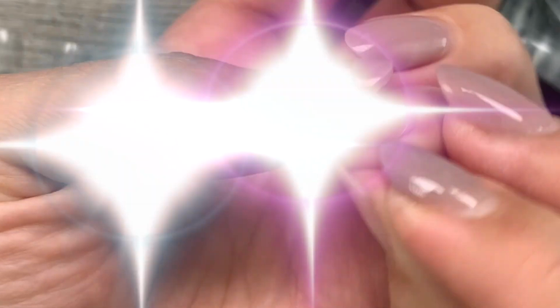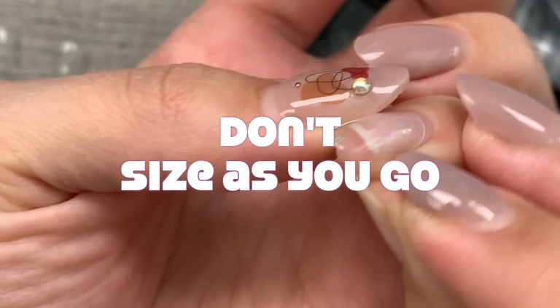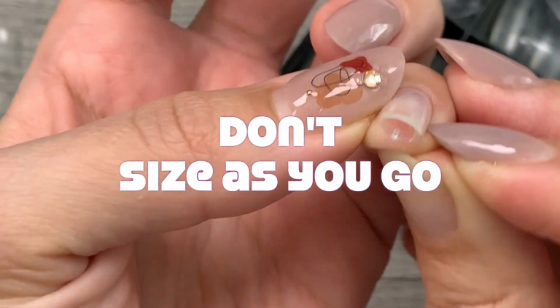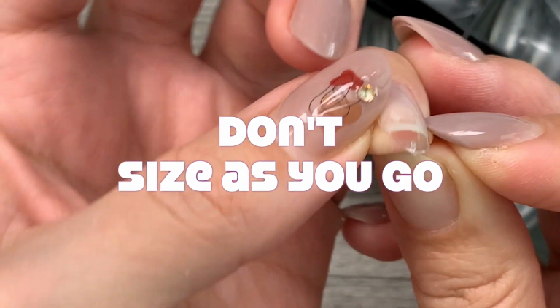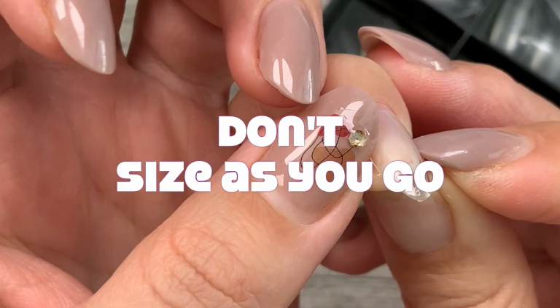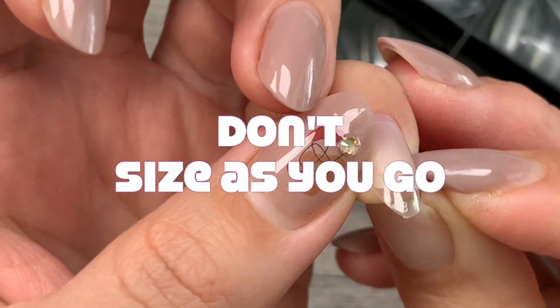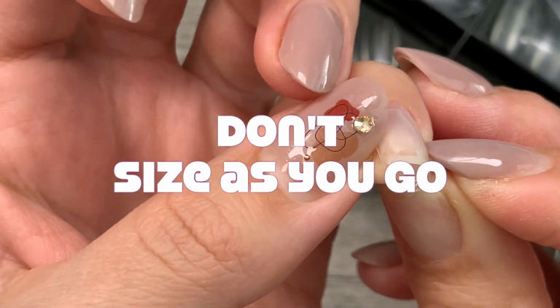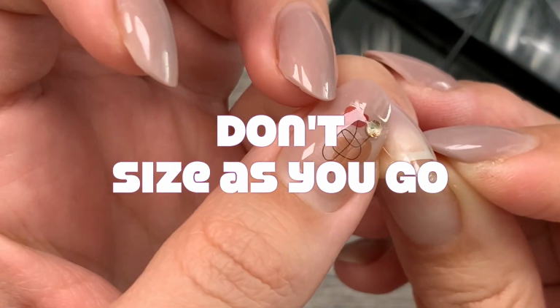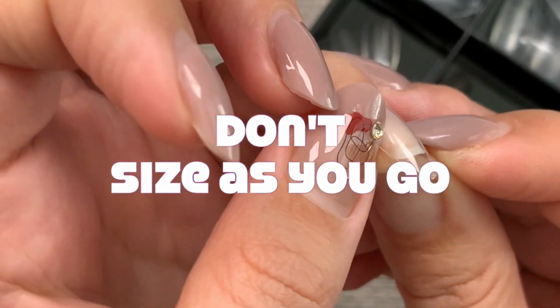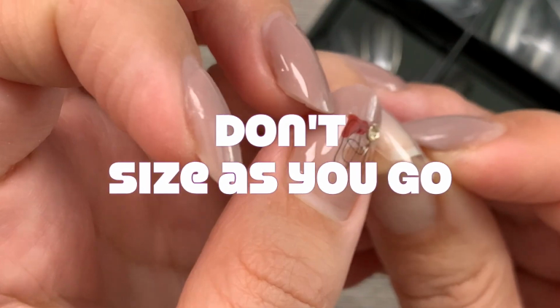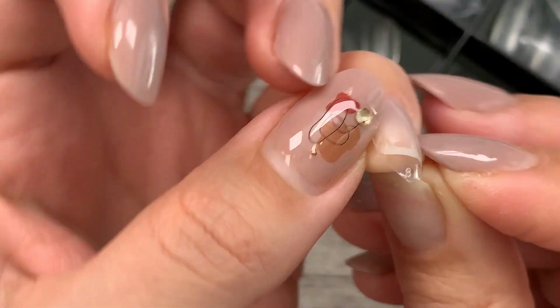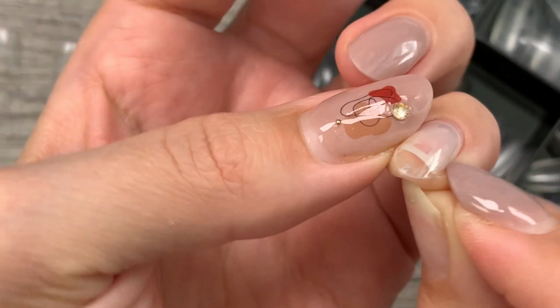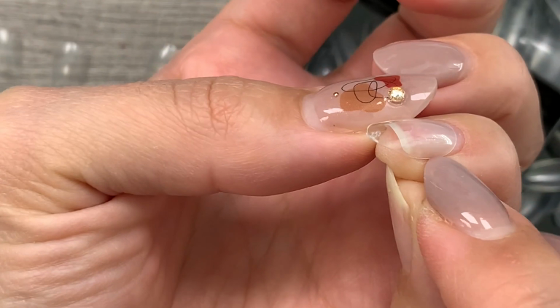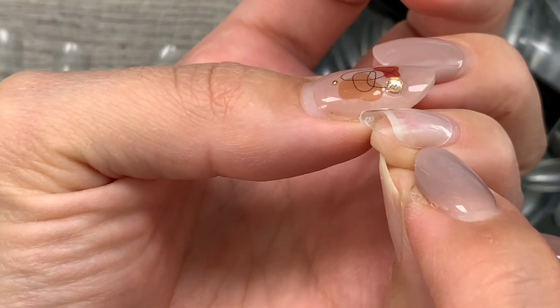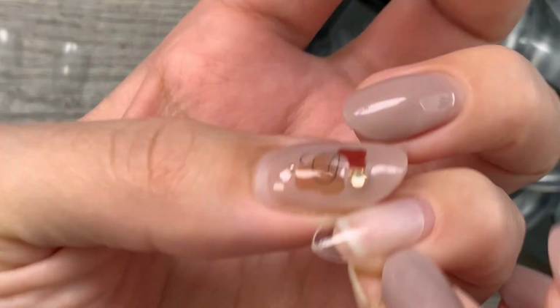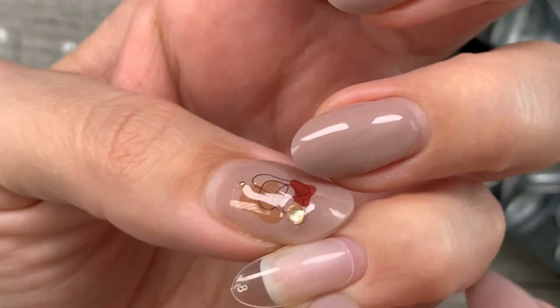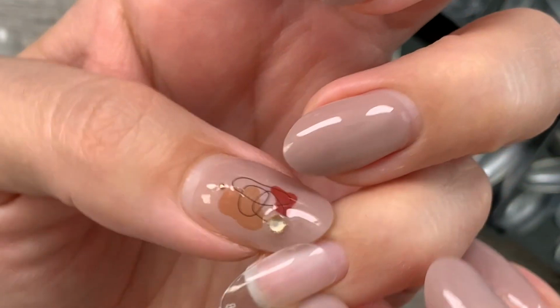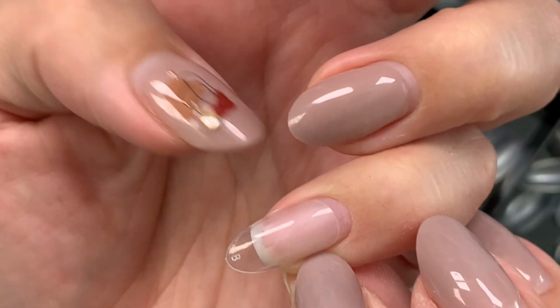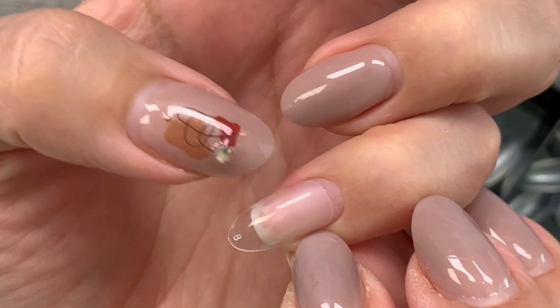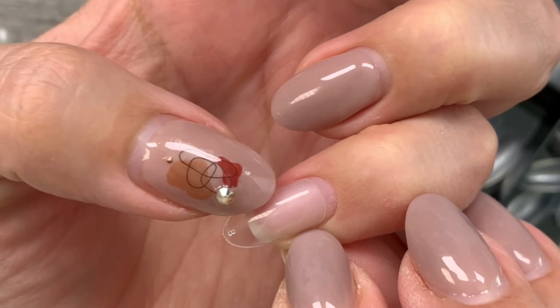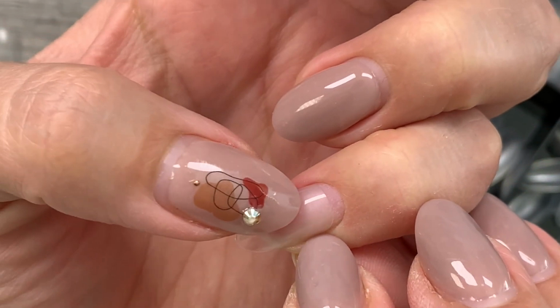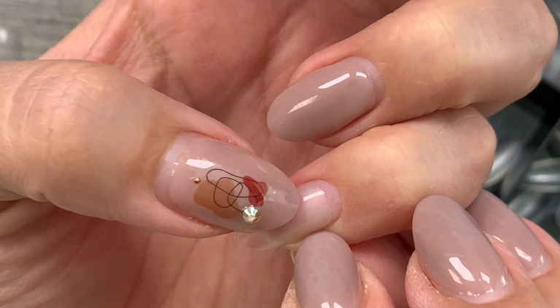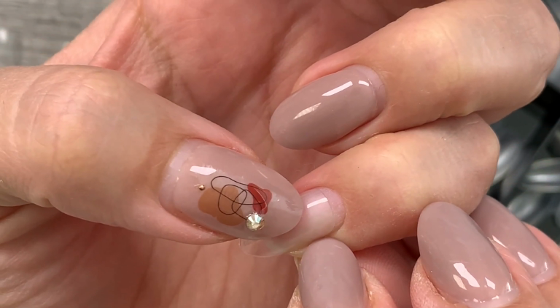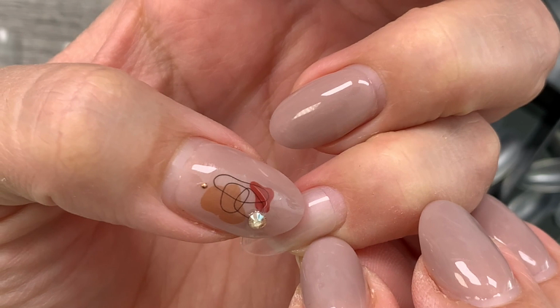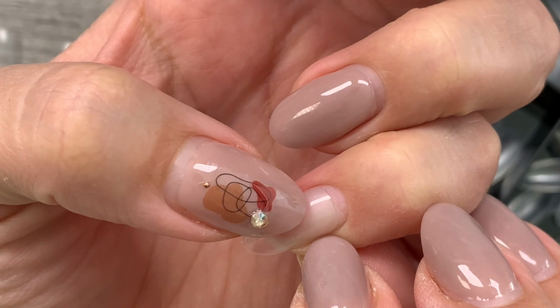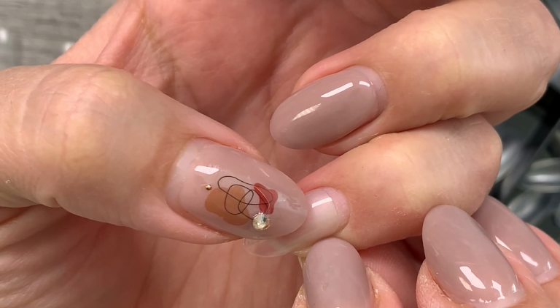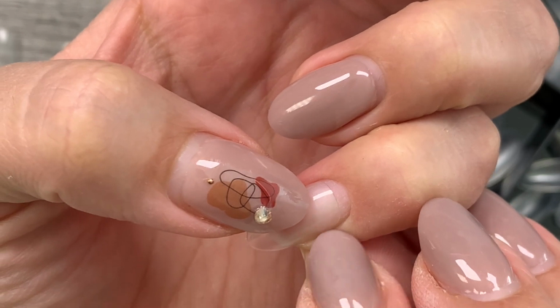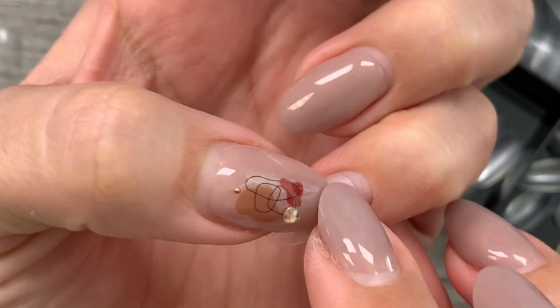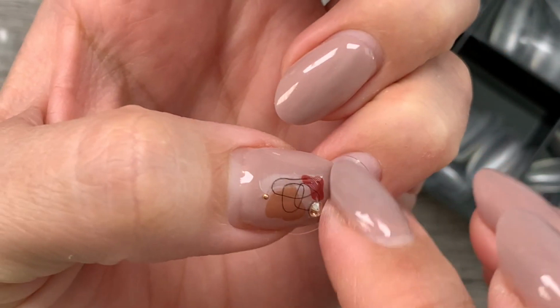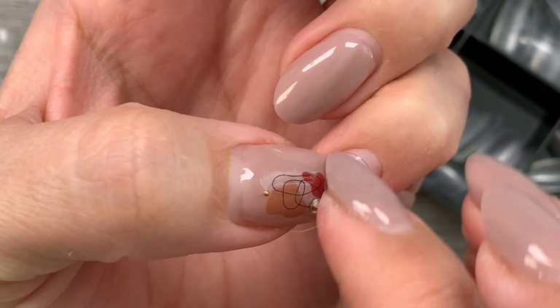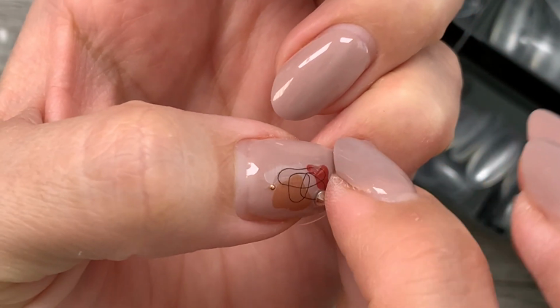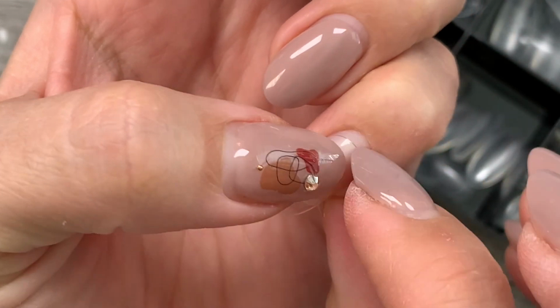Don't size each nail as you go, as you are most likely to get frustrated and slow yourself down. You really need to remain cool, calm, and collected when setting these full coverage tips. Too much pressure is a no-no, which can come from being frustrated — but we'll talk about that in a bit.